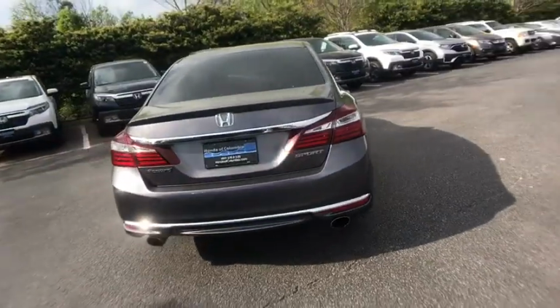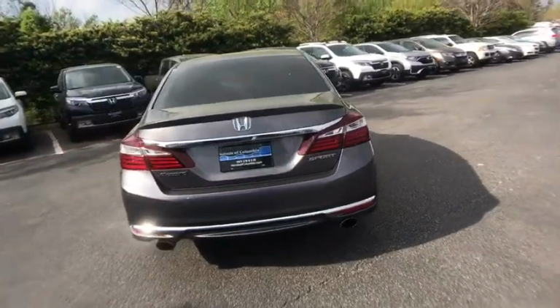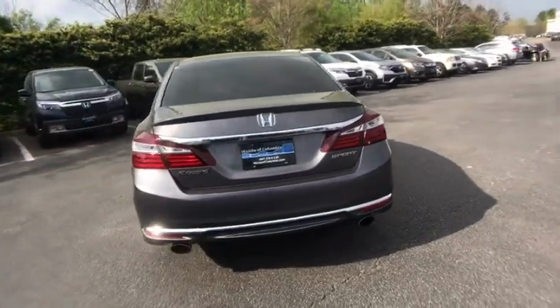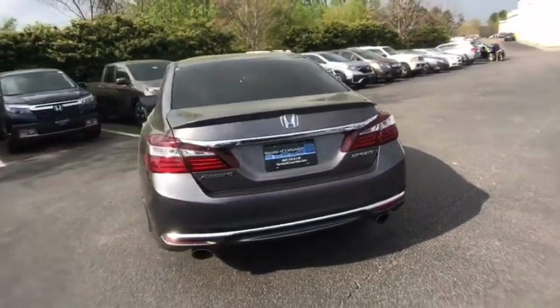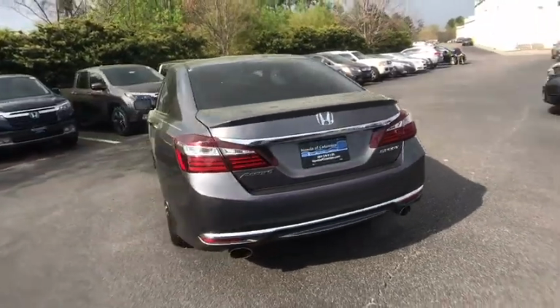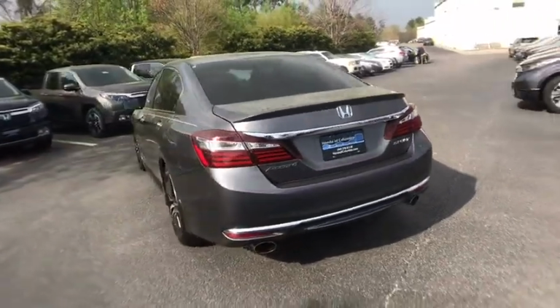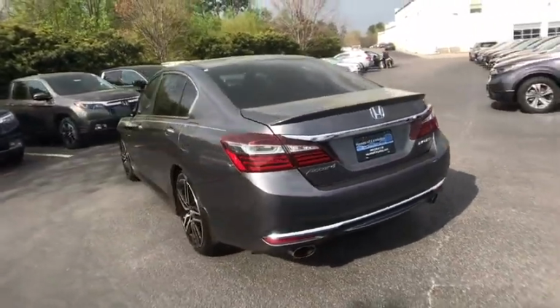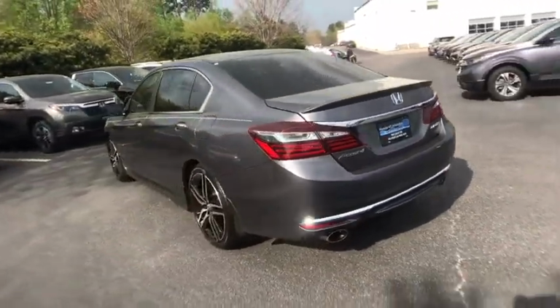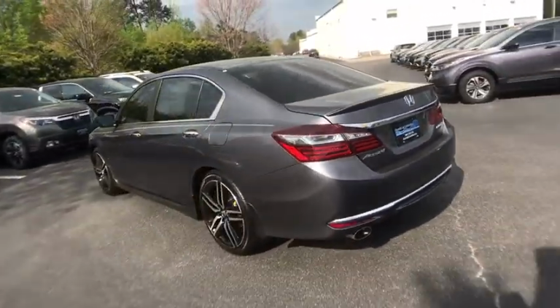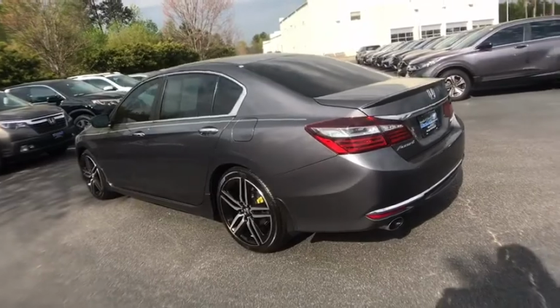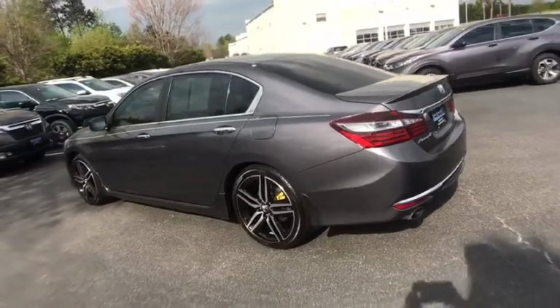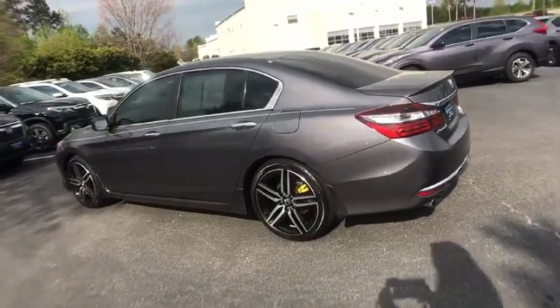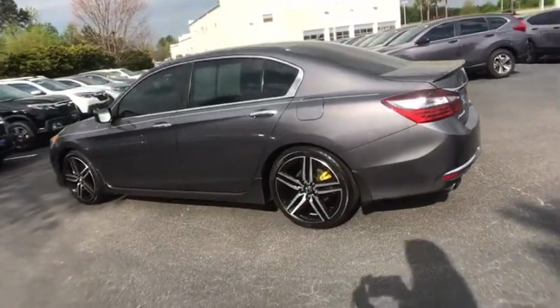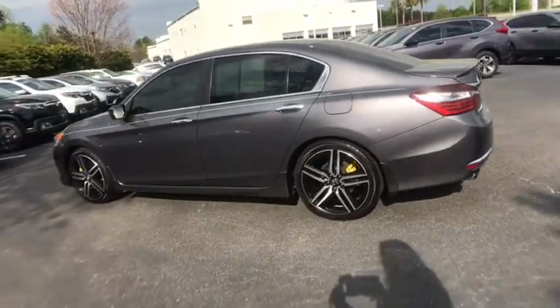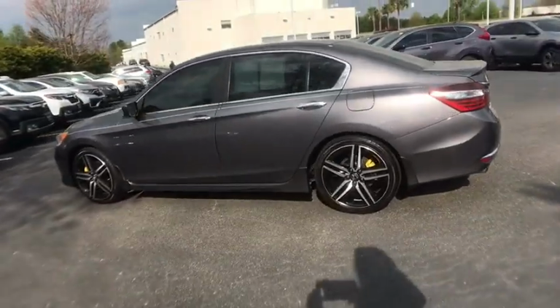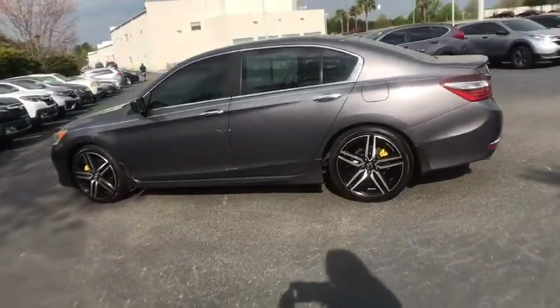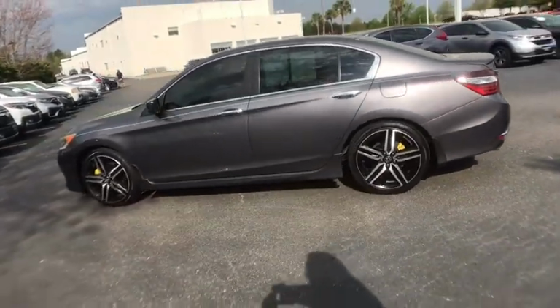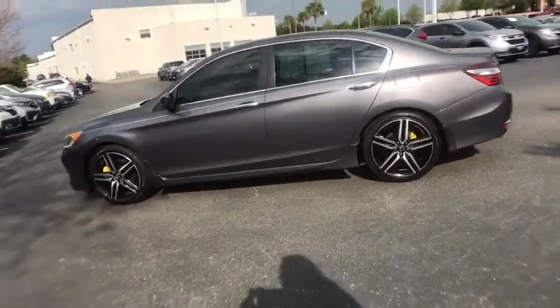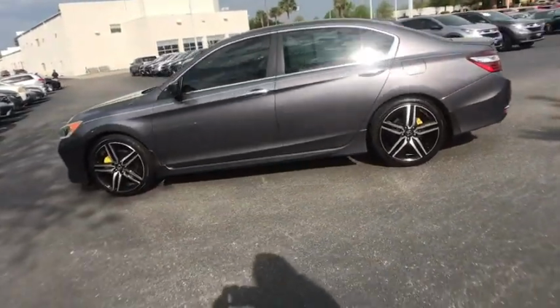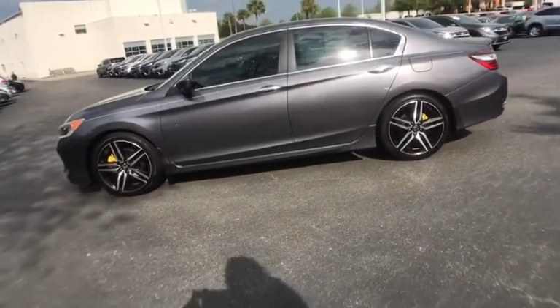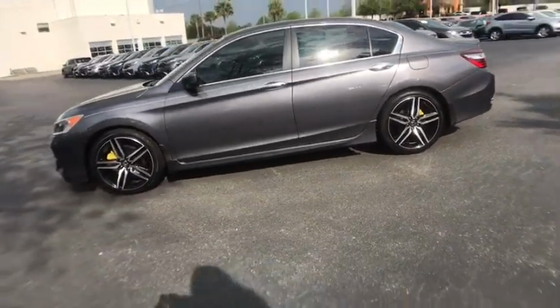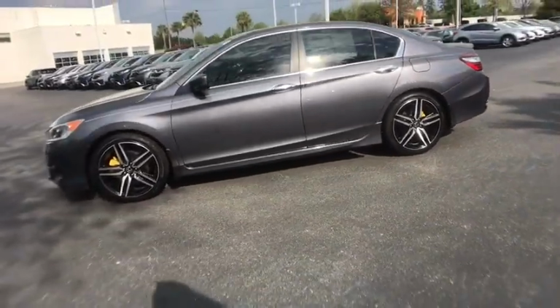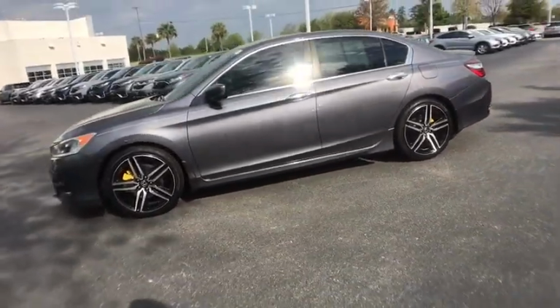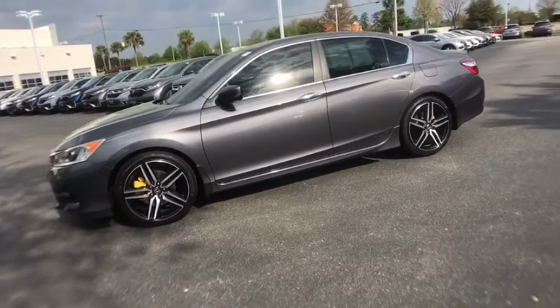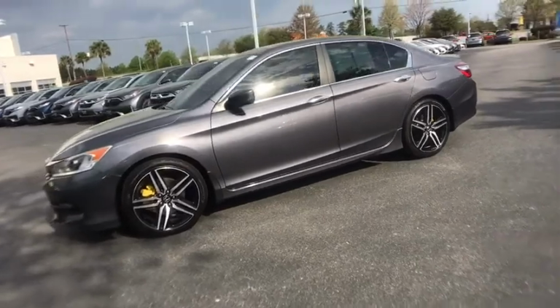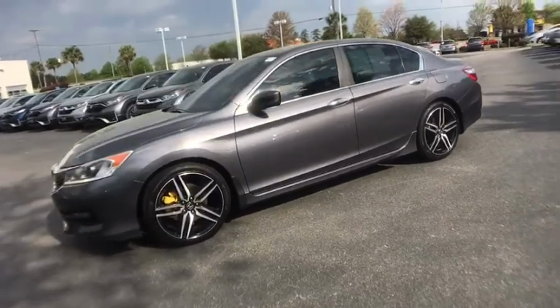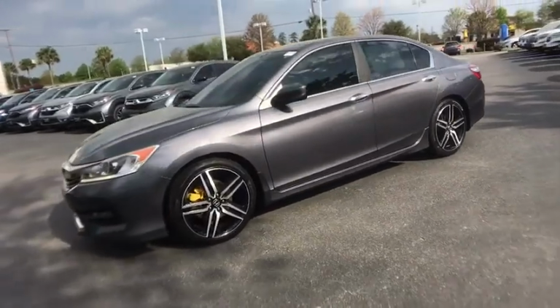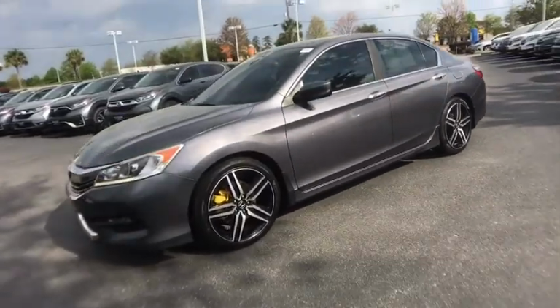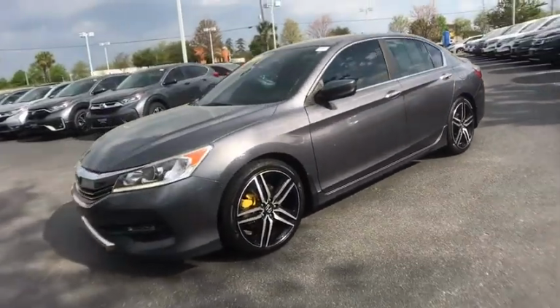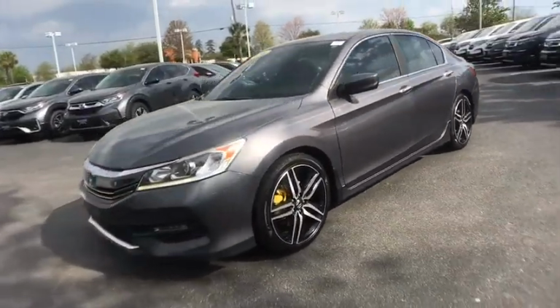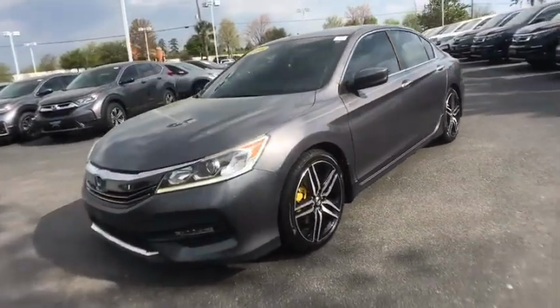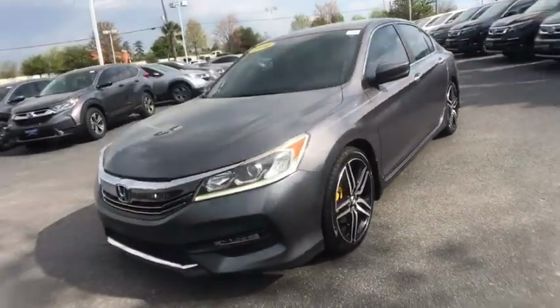This vehicle has less than 60,000 miles. Here are some of this vehicle's great options: traction control, dual airbags, power steering, four-wheel disc brakes, fog lights, trip computer.